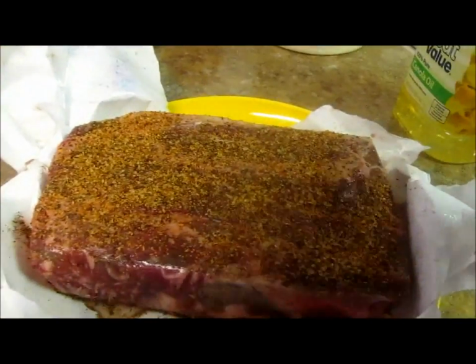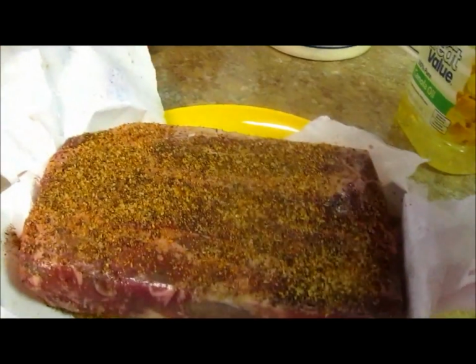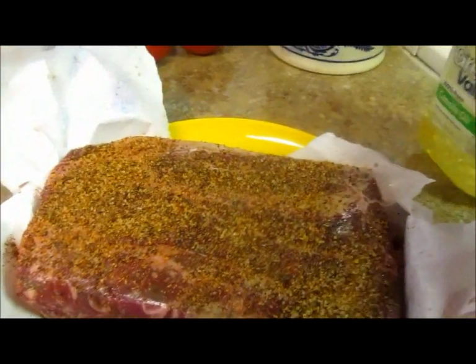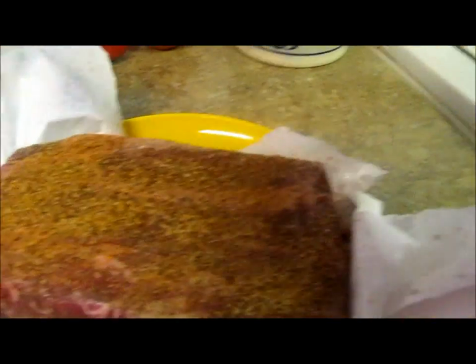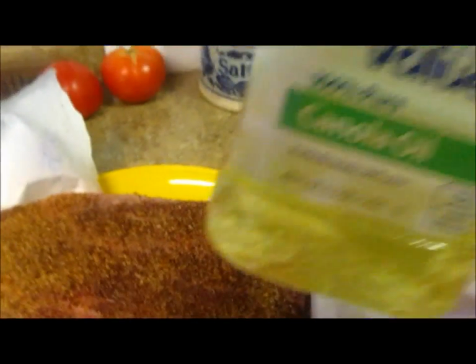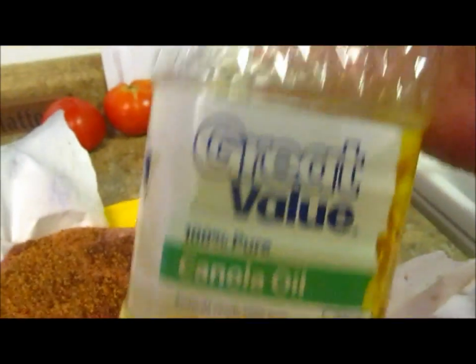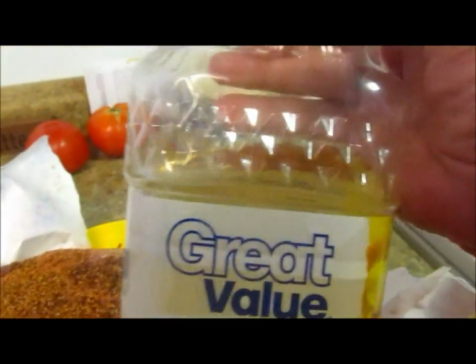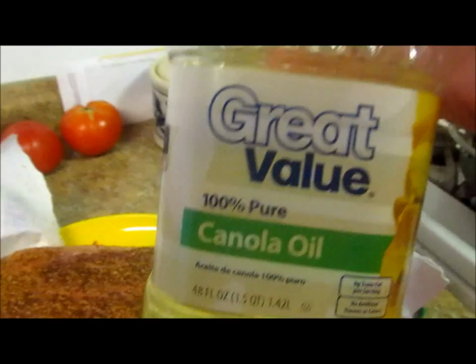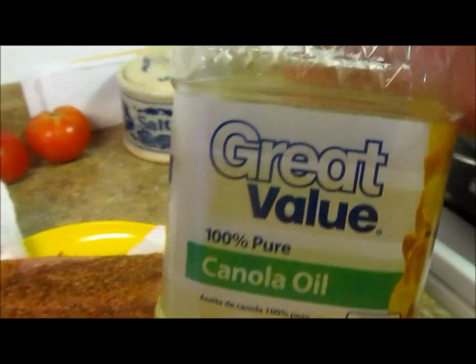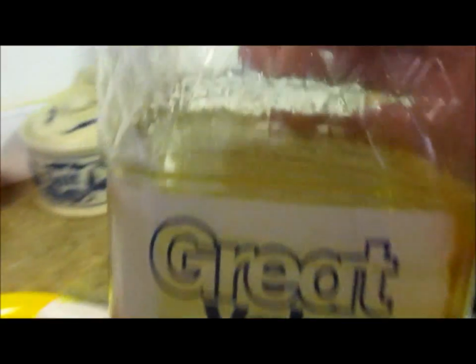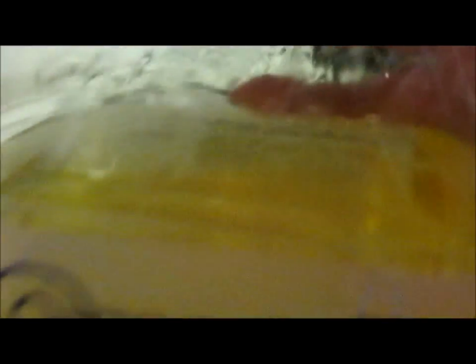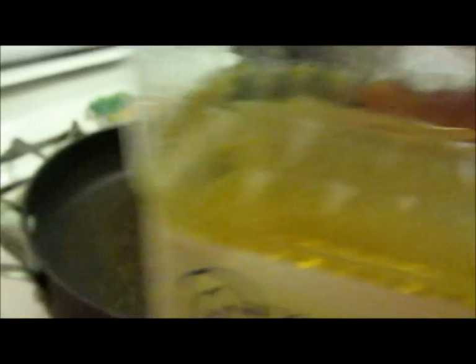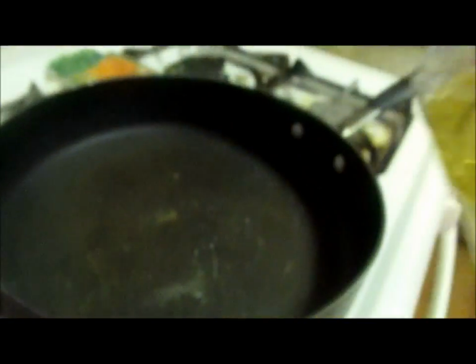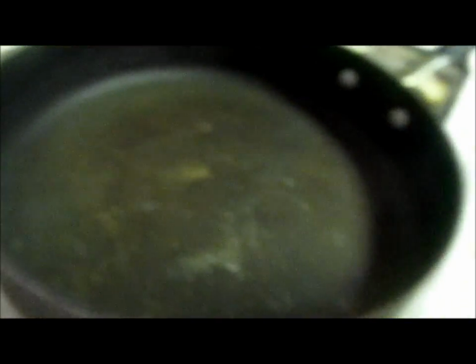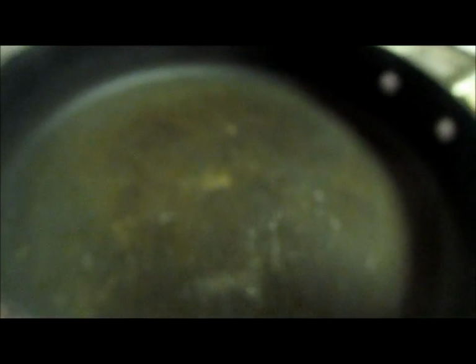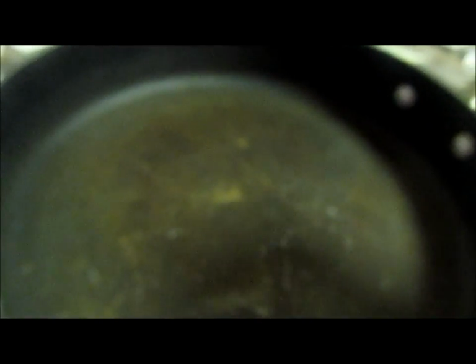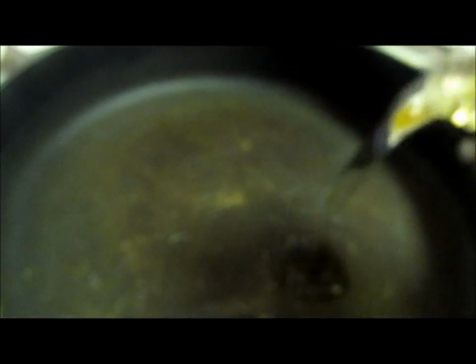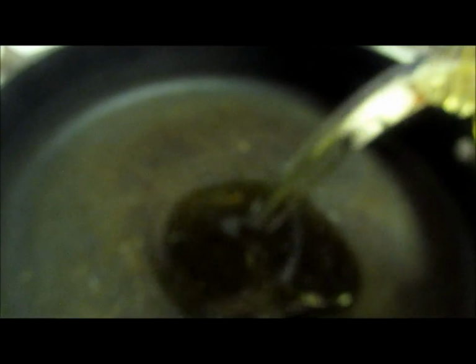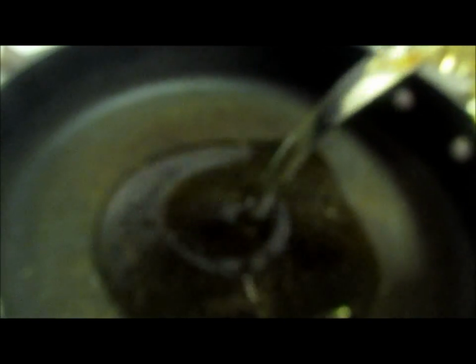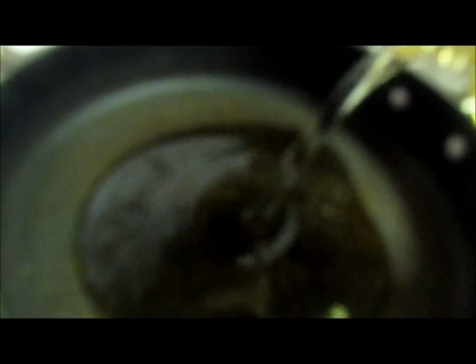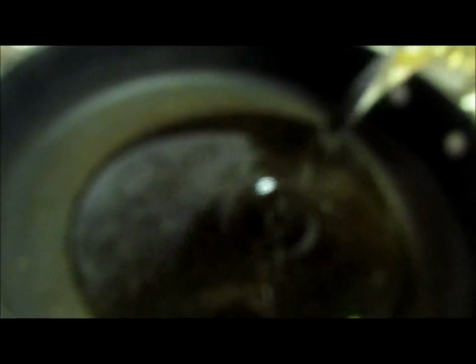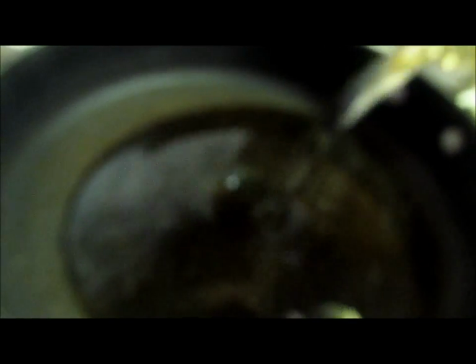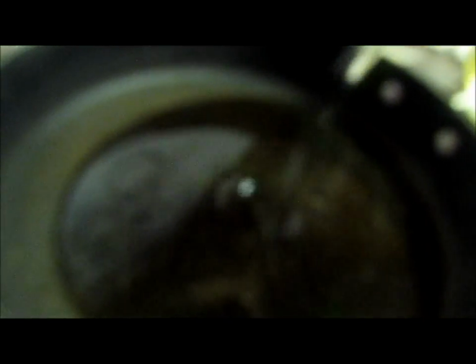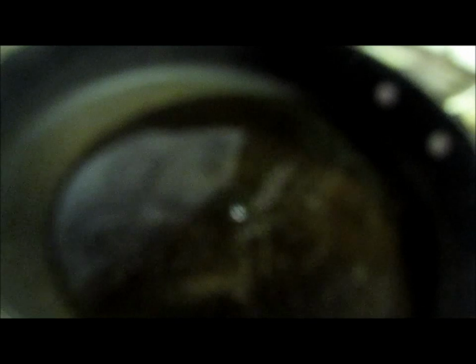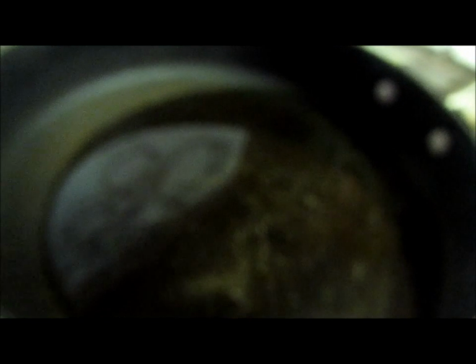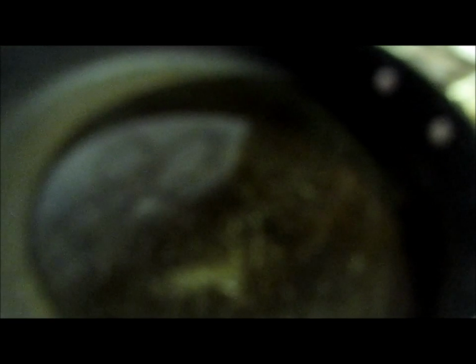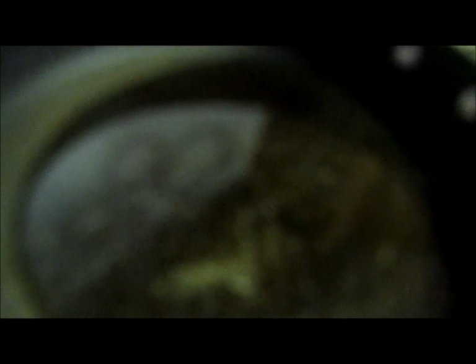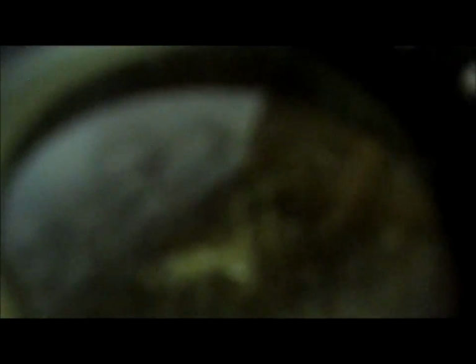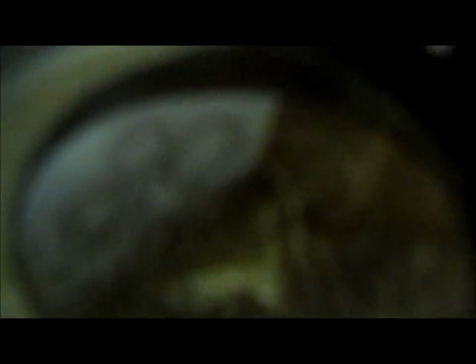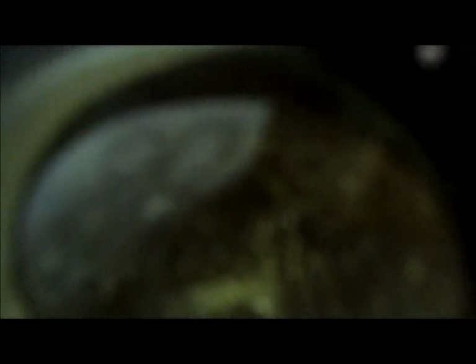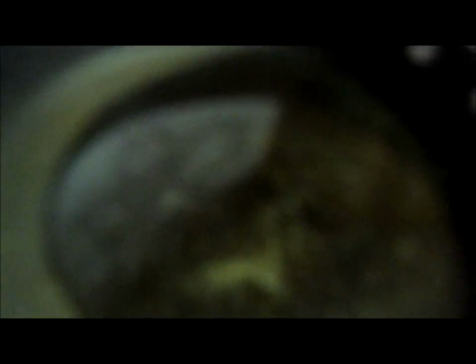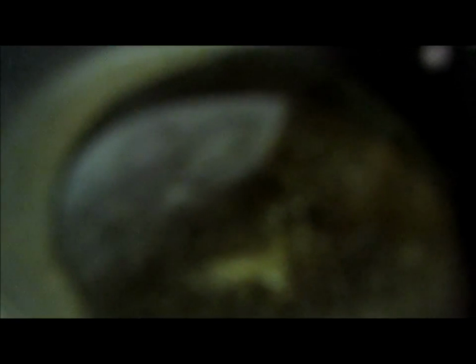Then you take oil — I'm just using some simple oil — put it in my pan, because I want to brown it up. Brown it up on both sides.